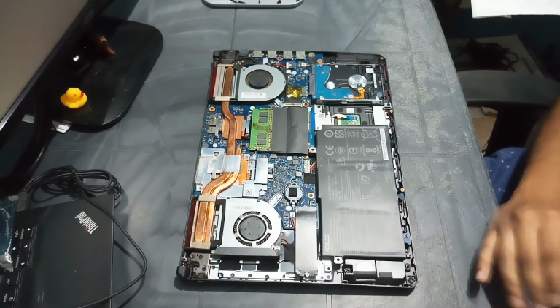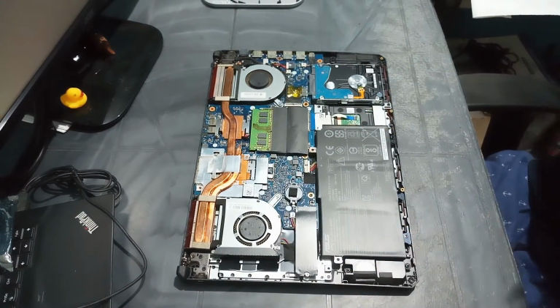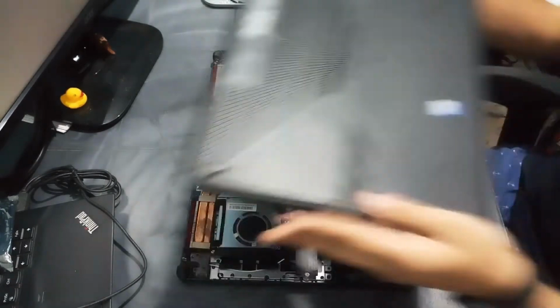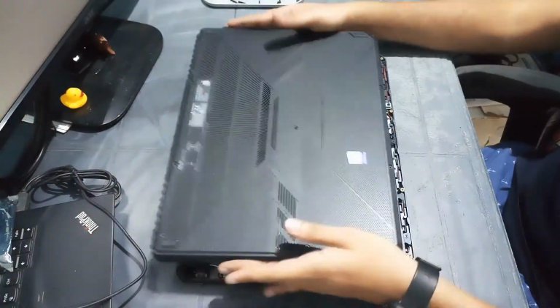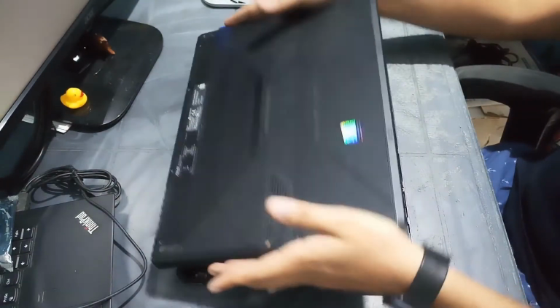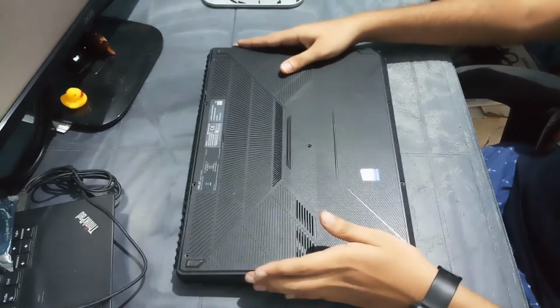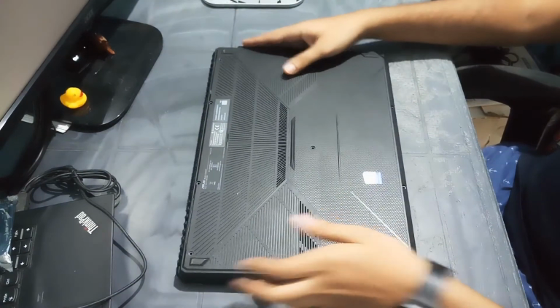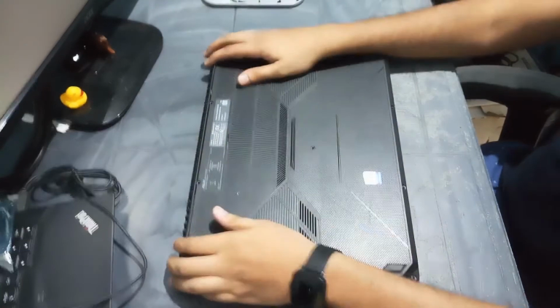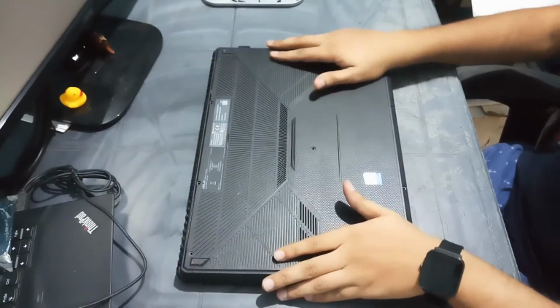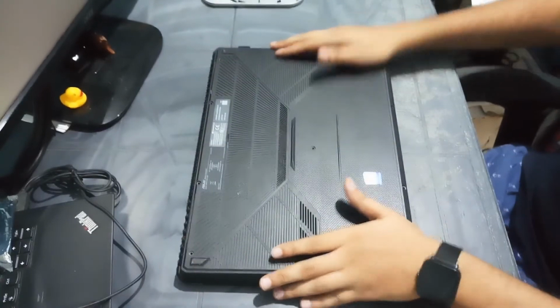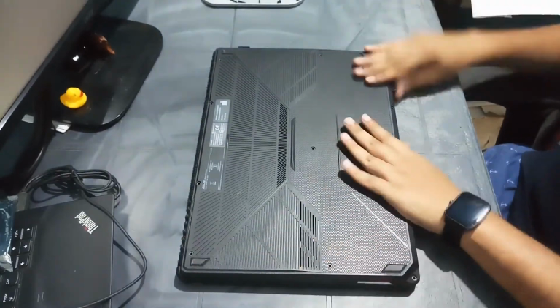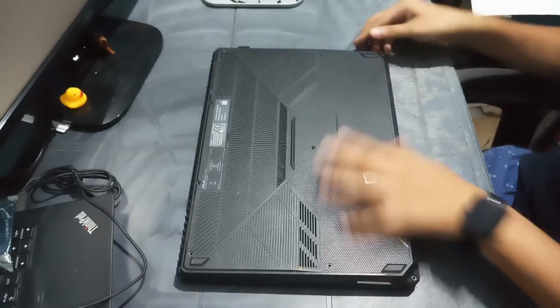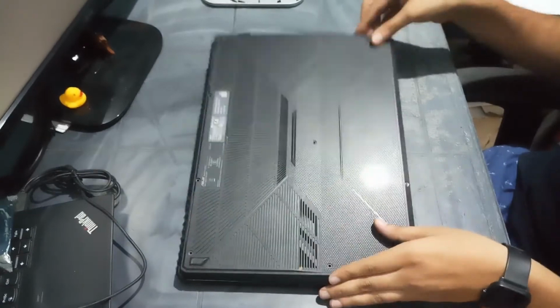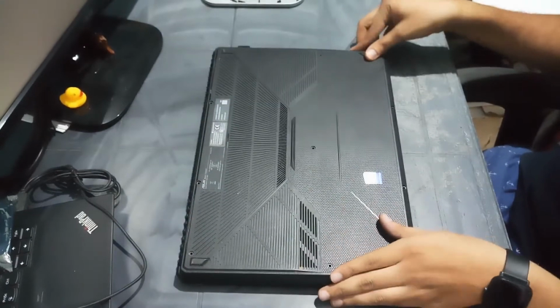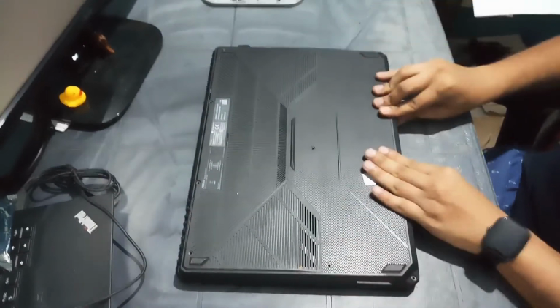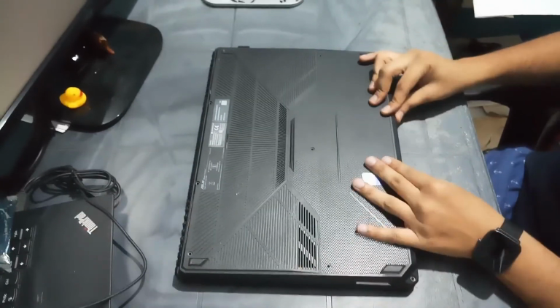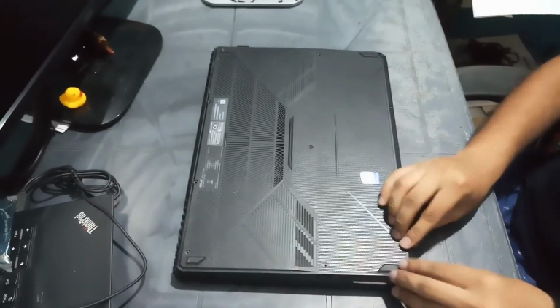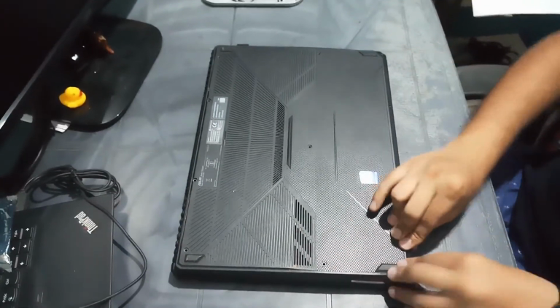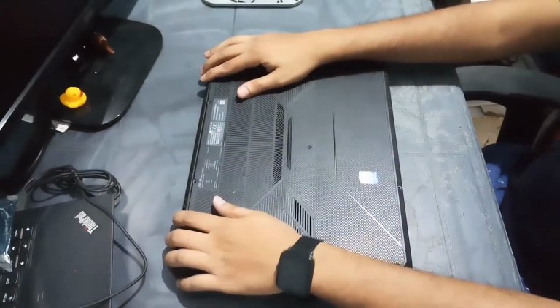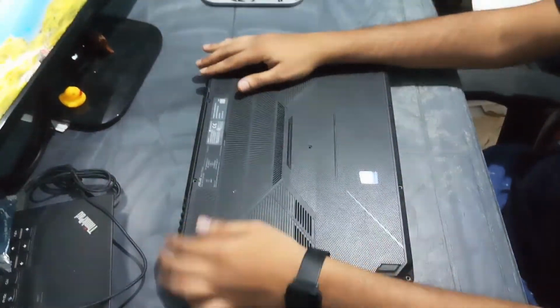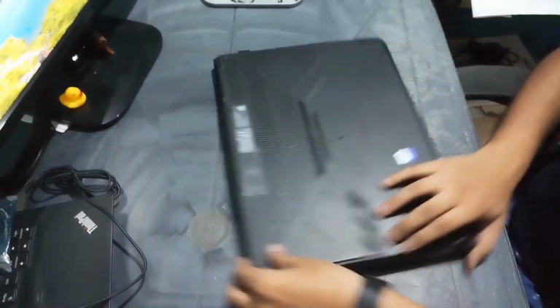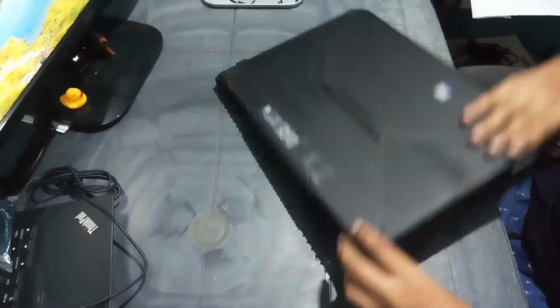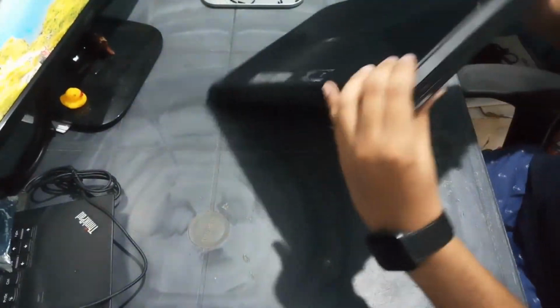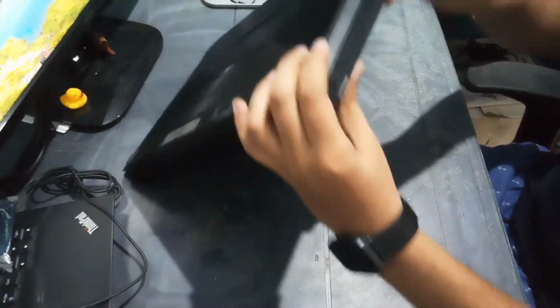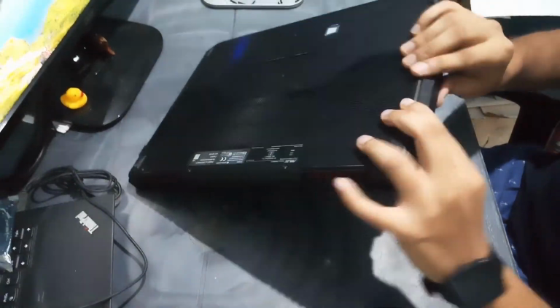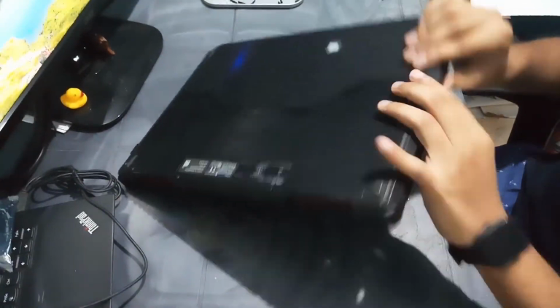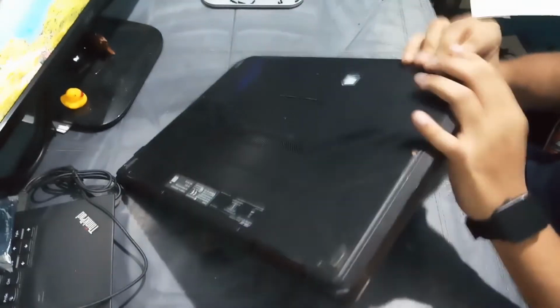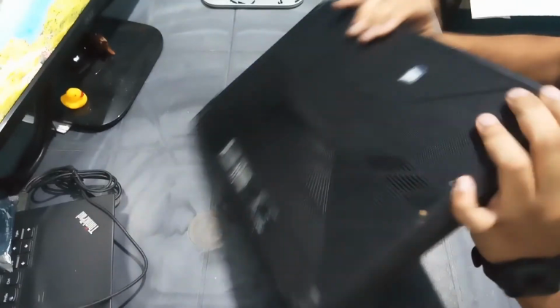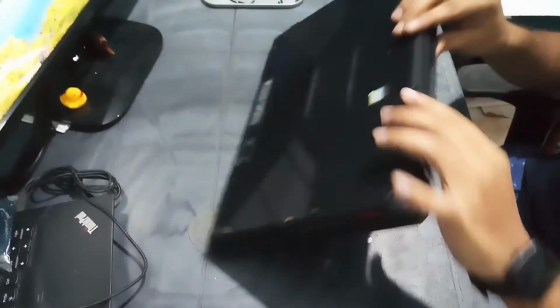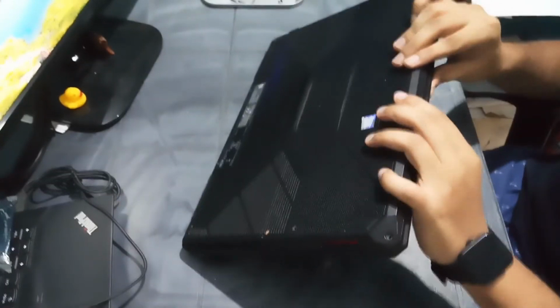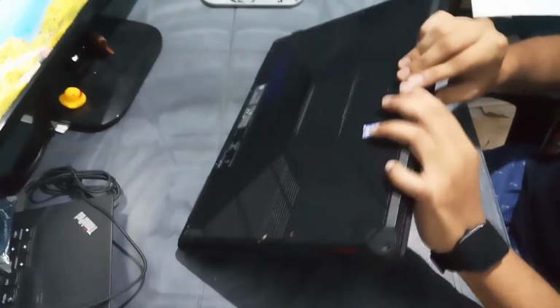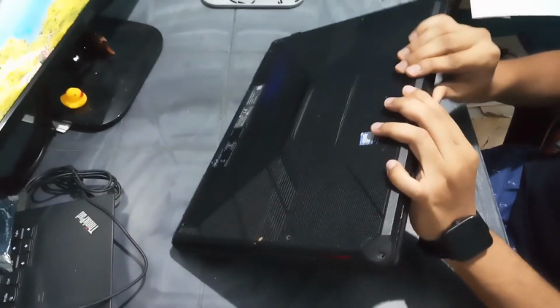Place the back panel onto the laptop again and turn it on.